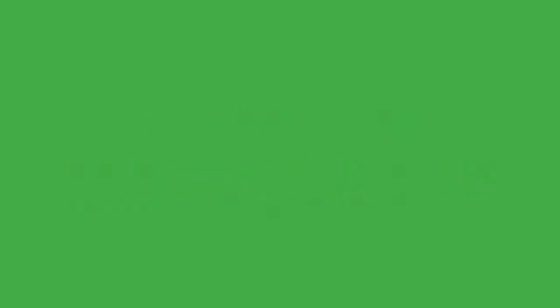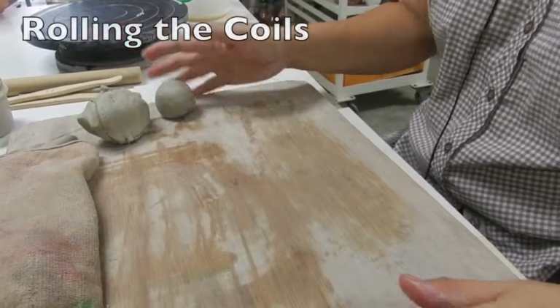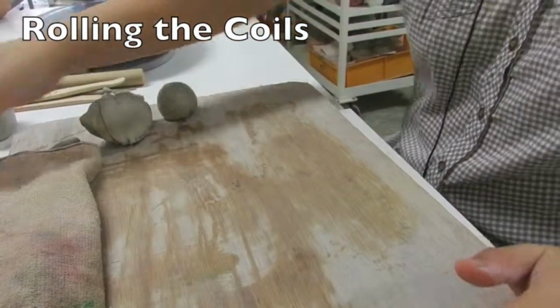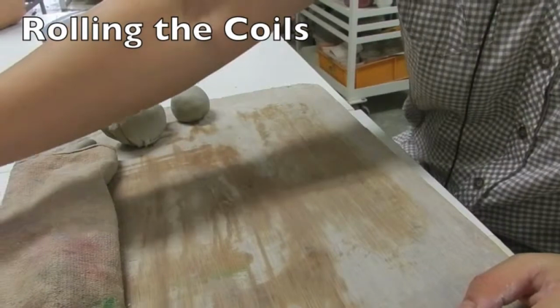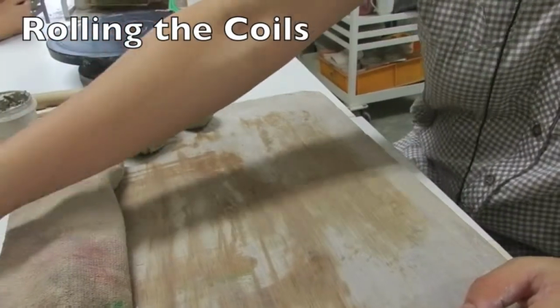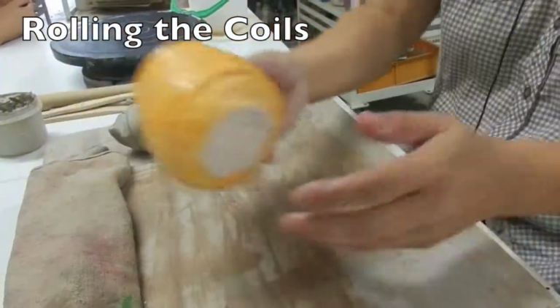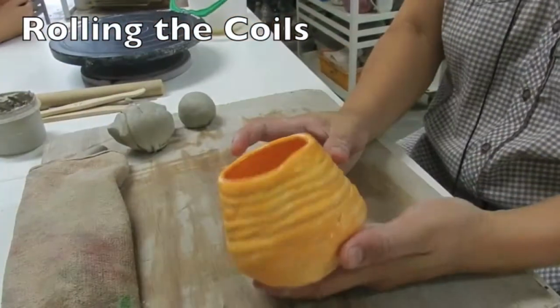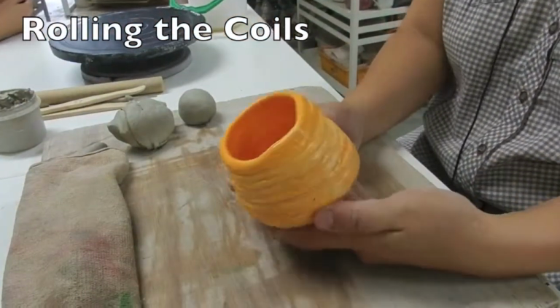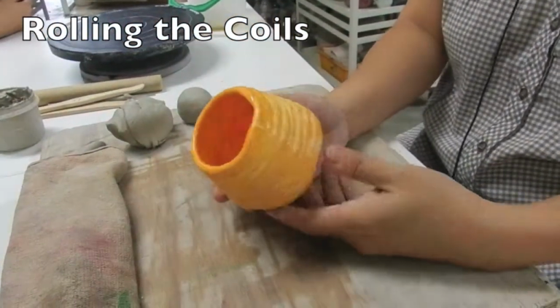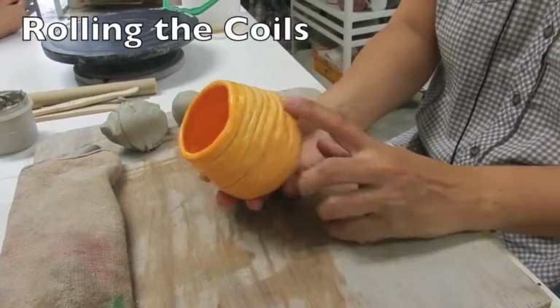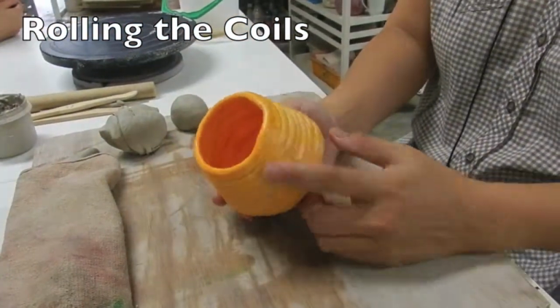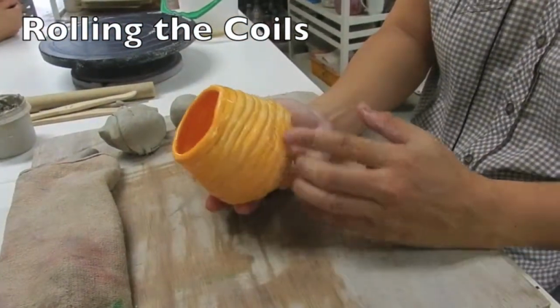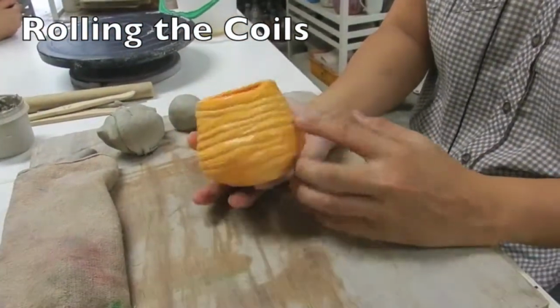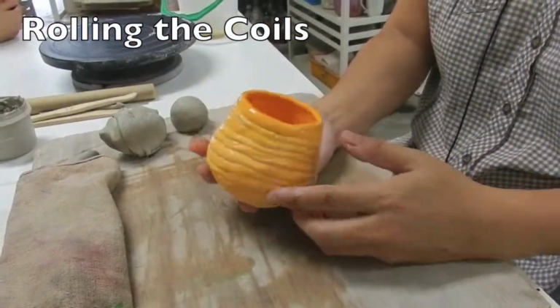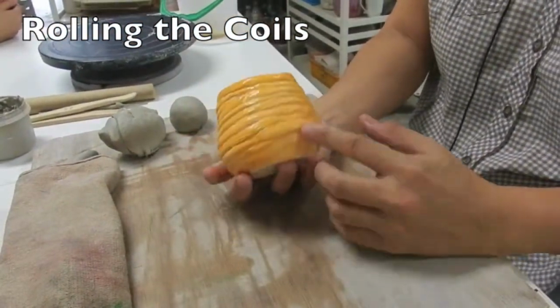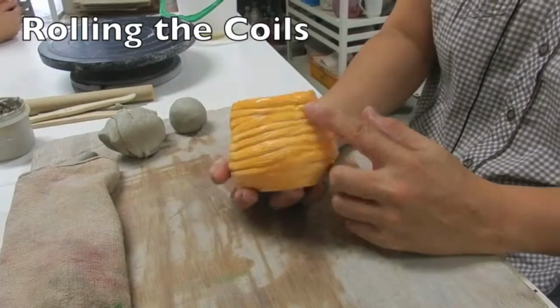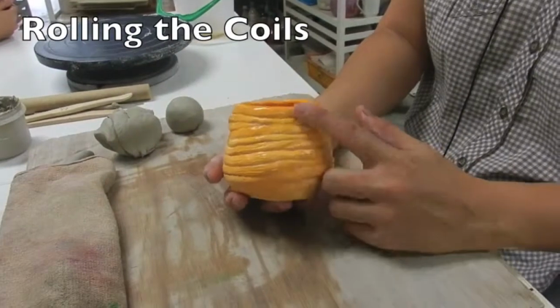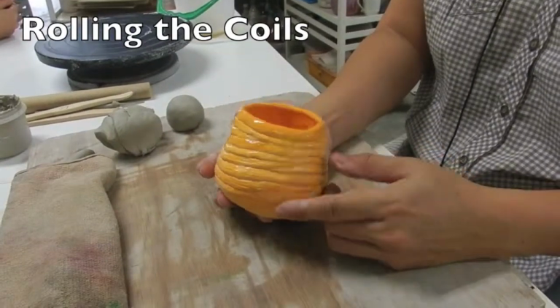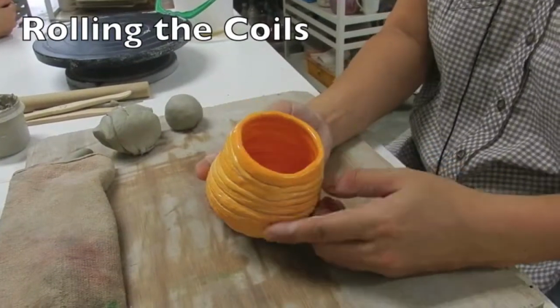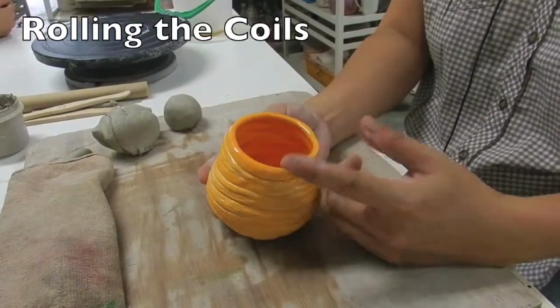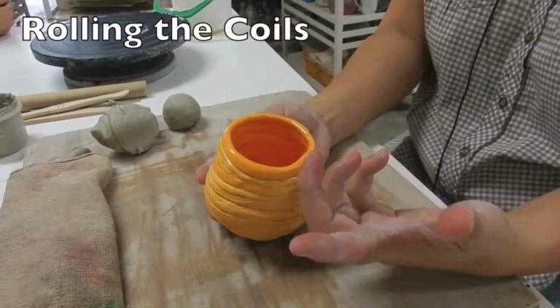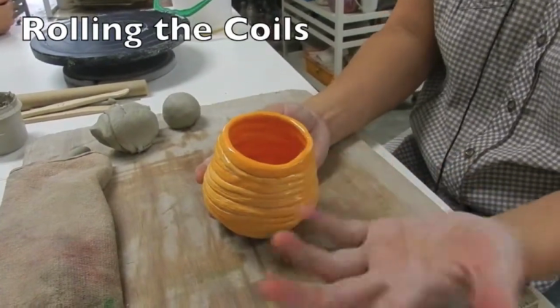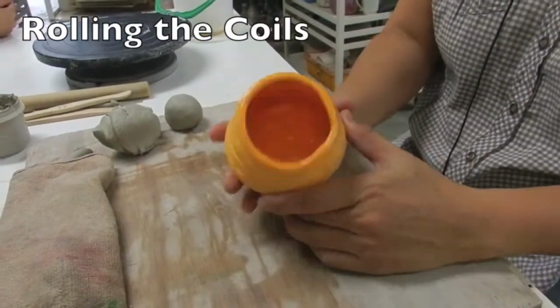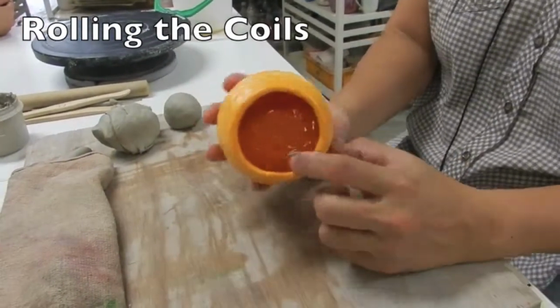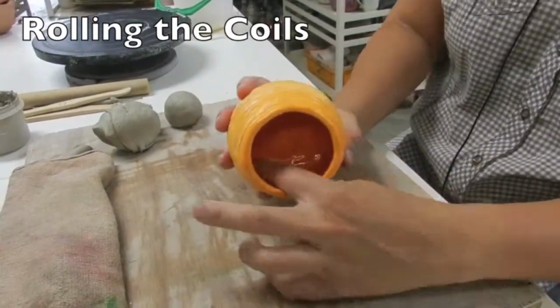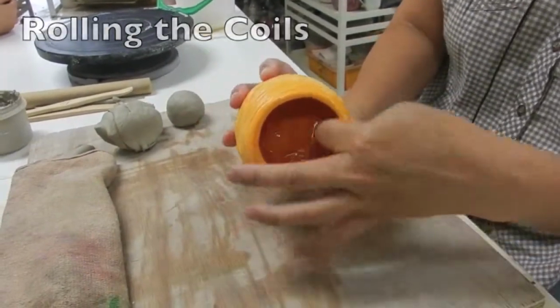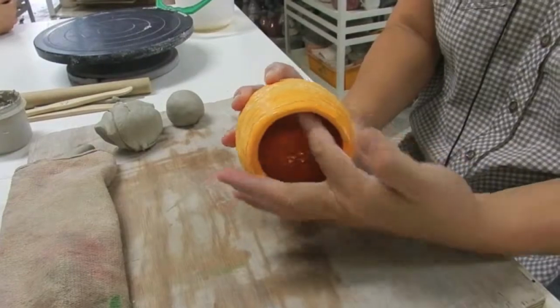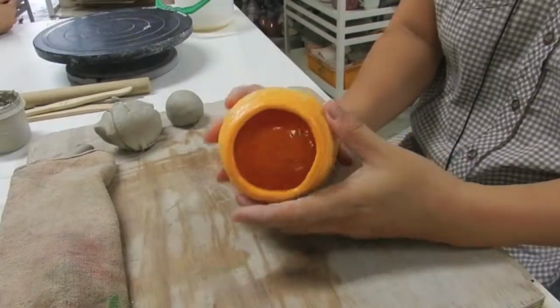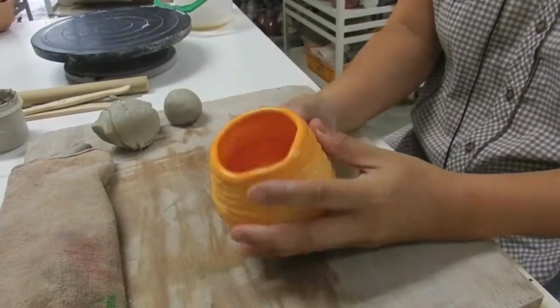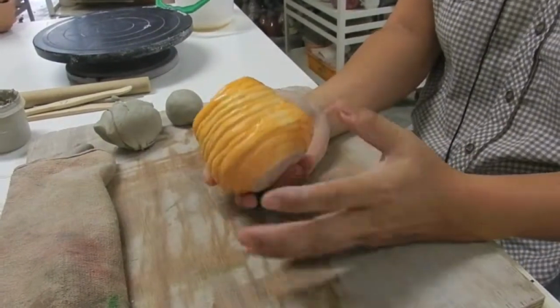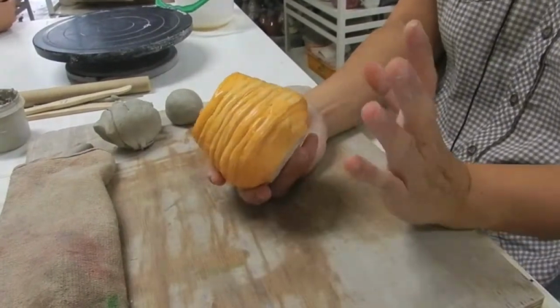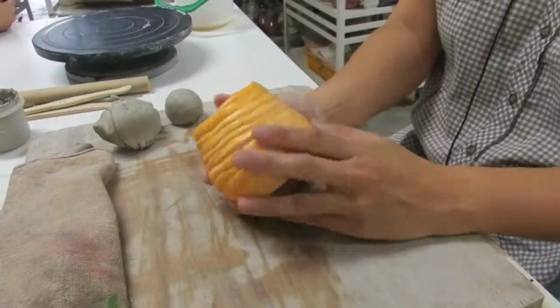Today I'm going to show how to make a simple coil vessel. This one has external coils visible. It's not been blended down, but you can see the inside is smoothened. So I'm going to show something like that.